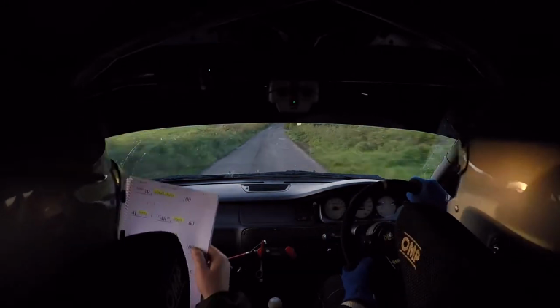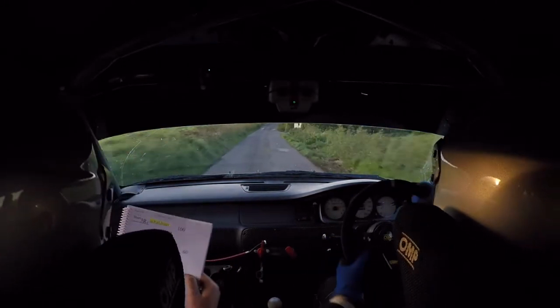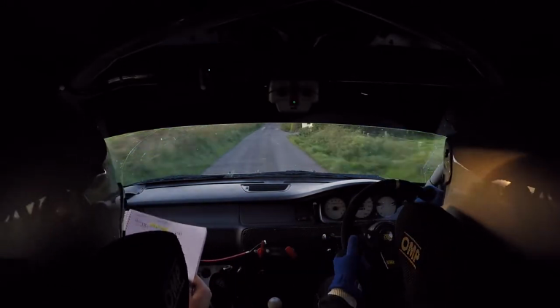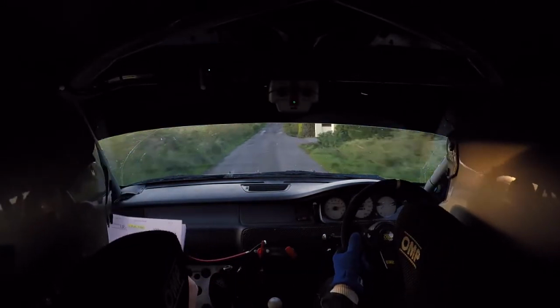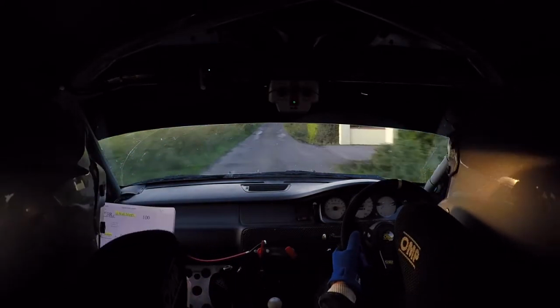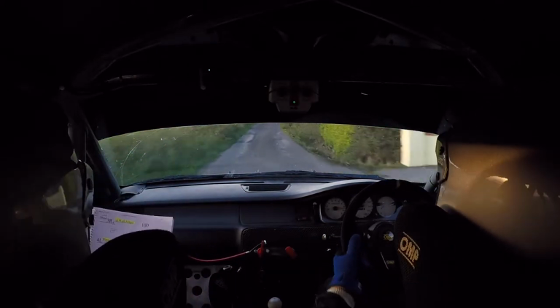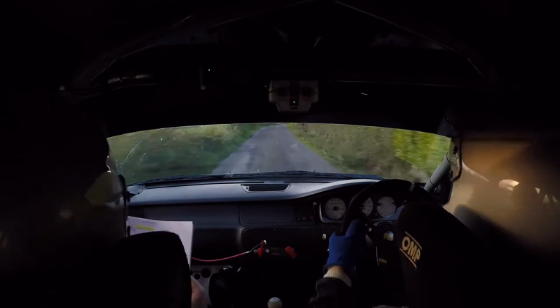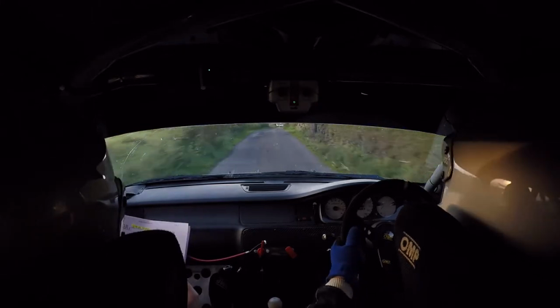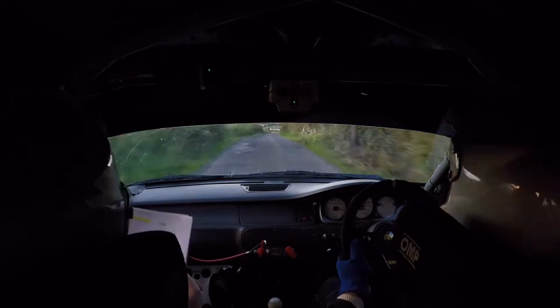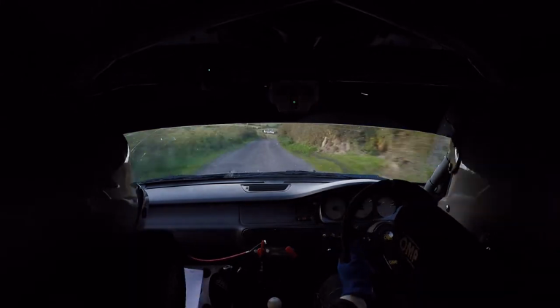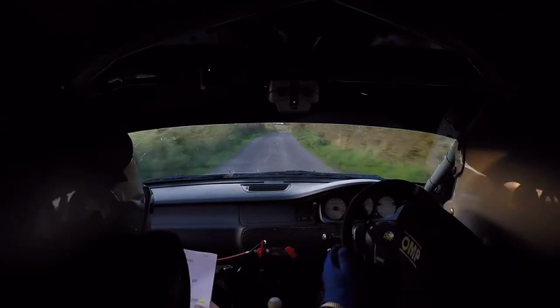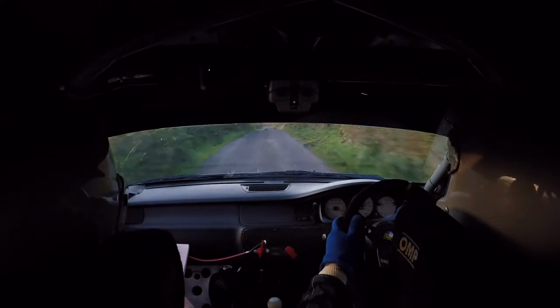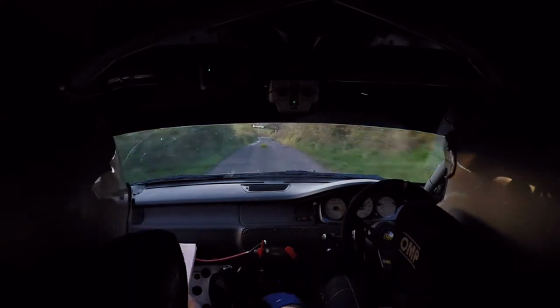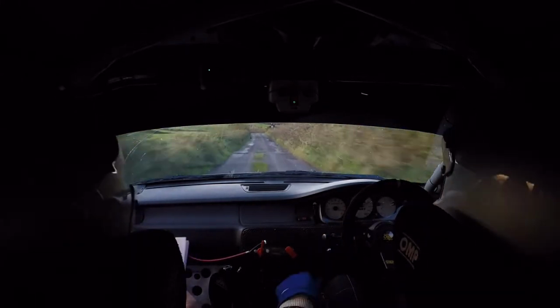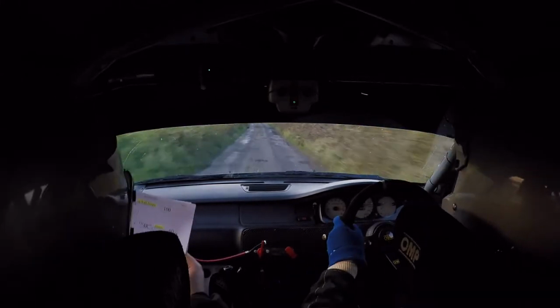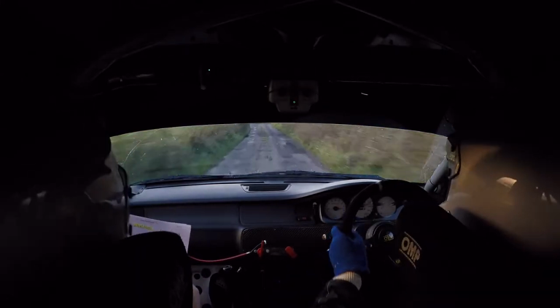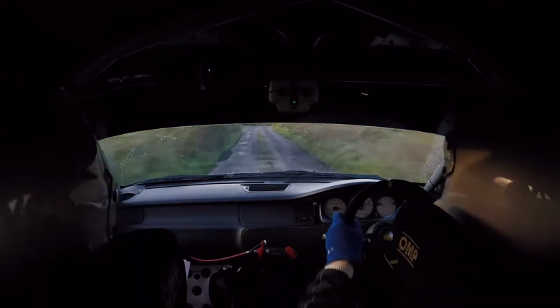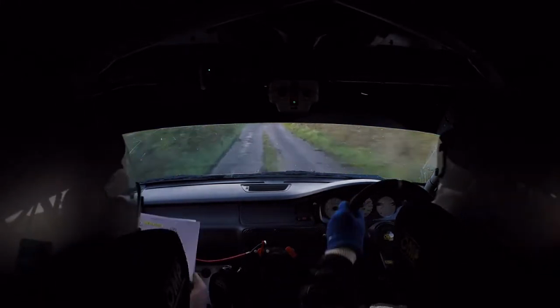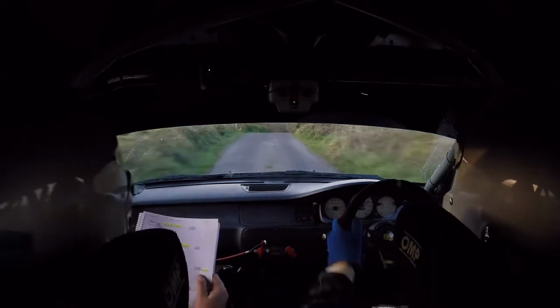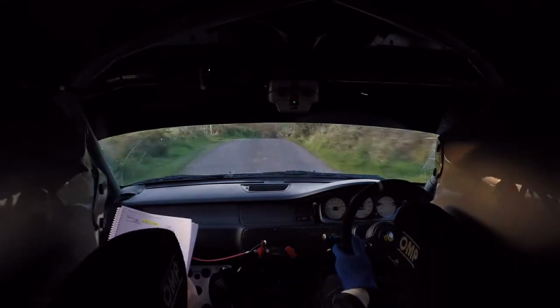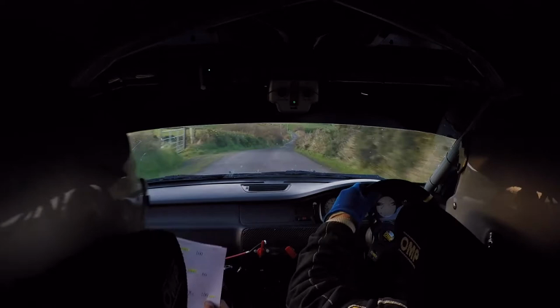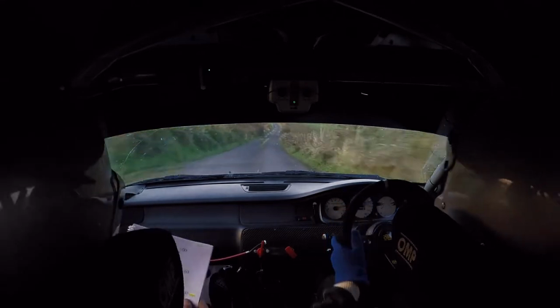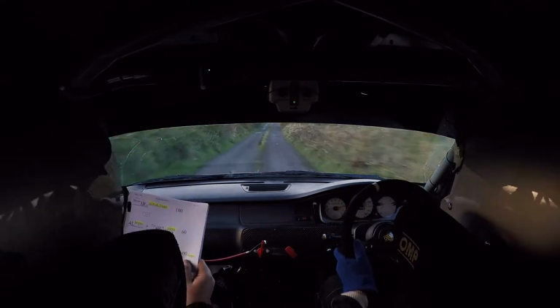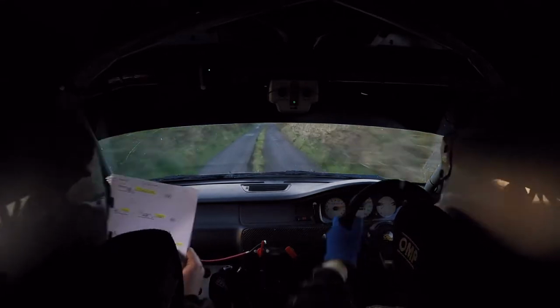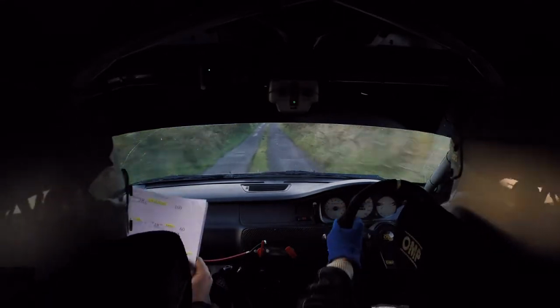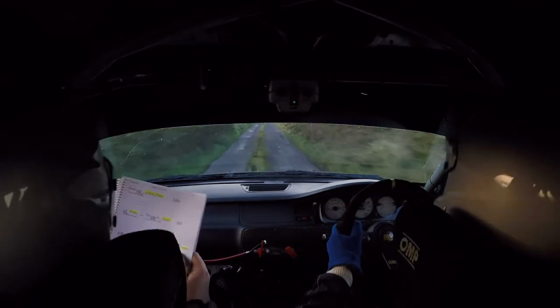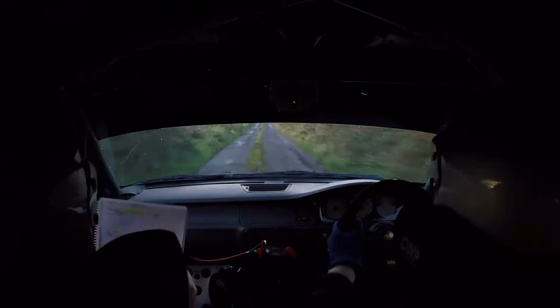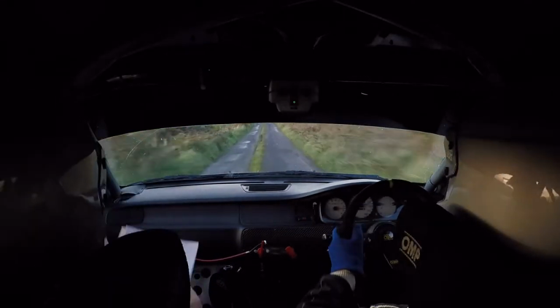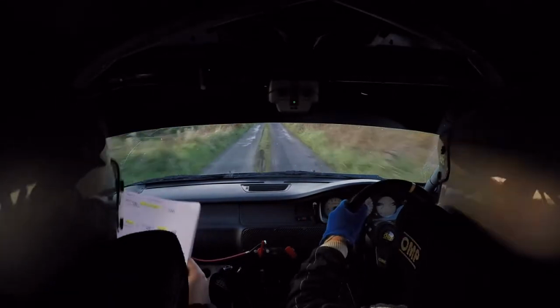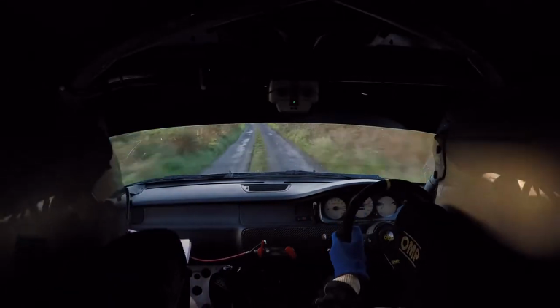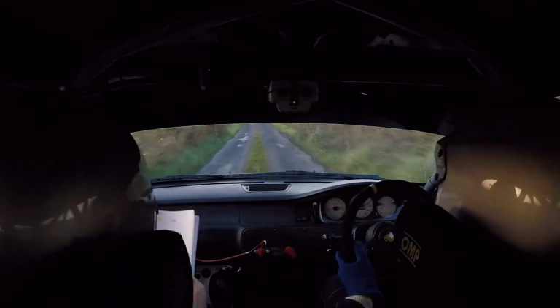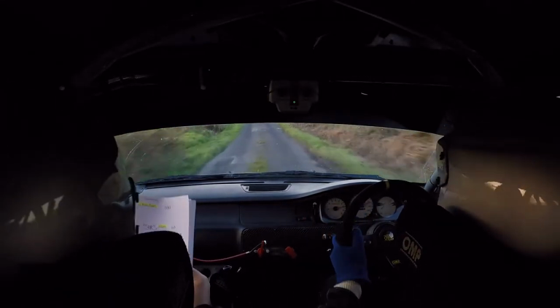60, into 6 right over crest, over crest again. 60 rough, into 5 right. 100 over bumps, into a long 5 left. Crest over bumps, long 5 left, crest over bumps.